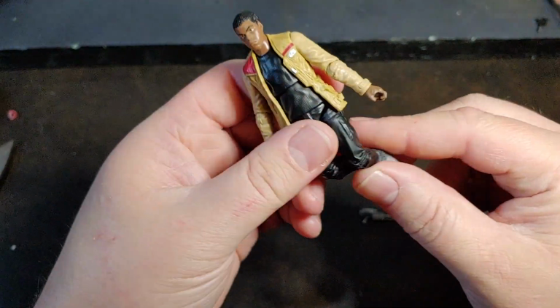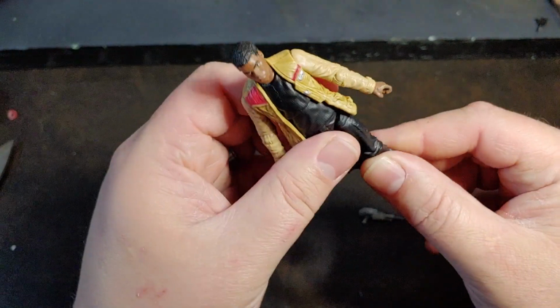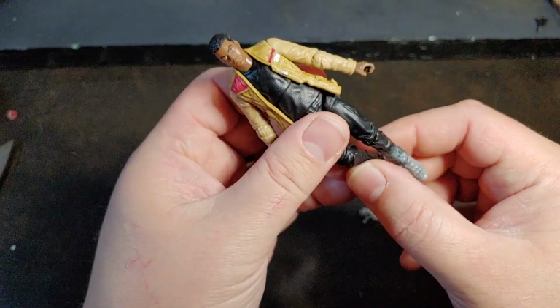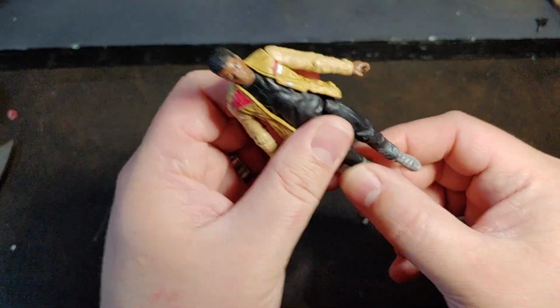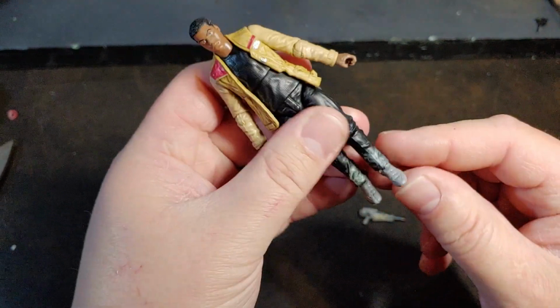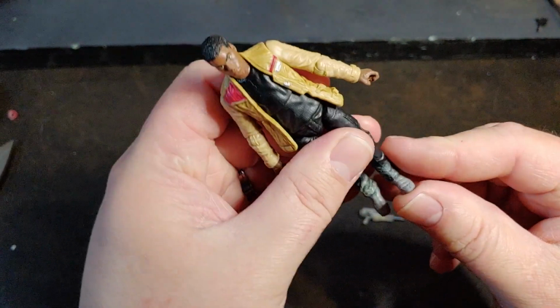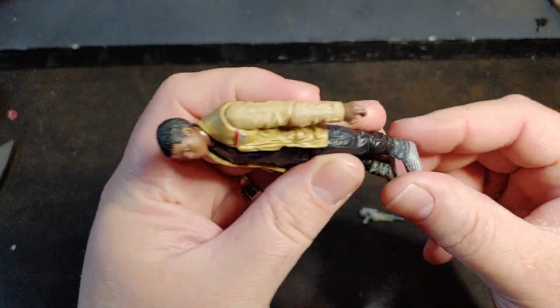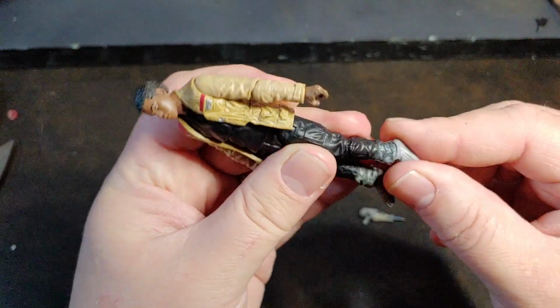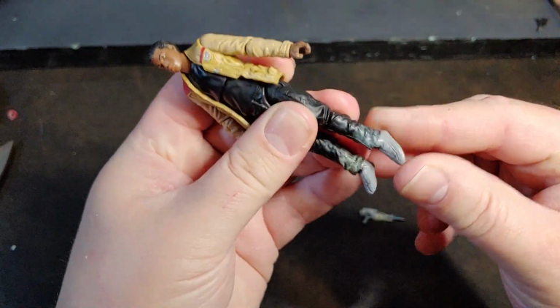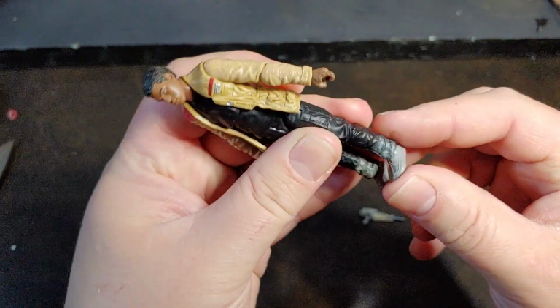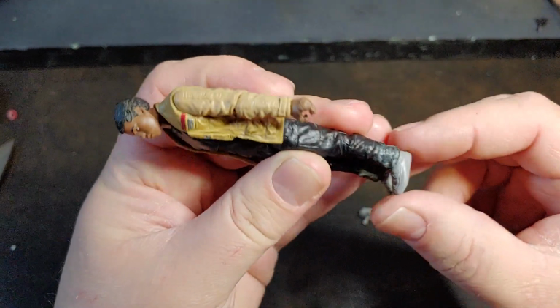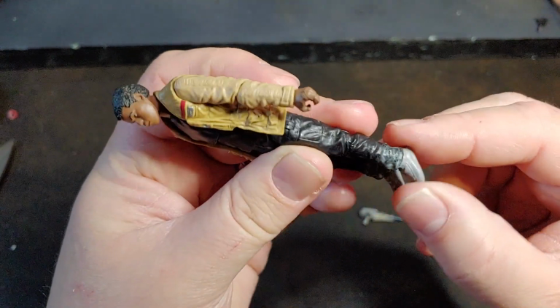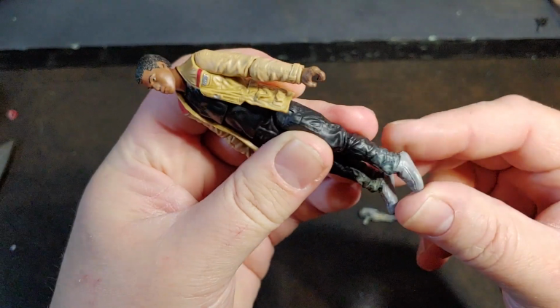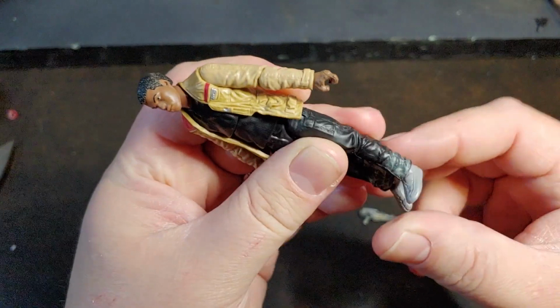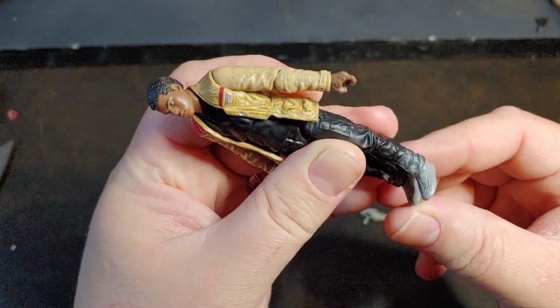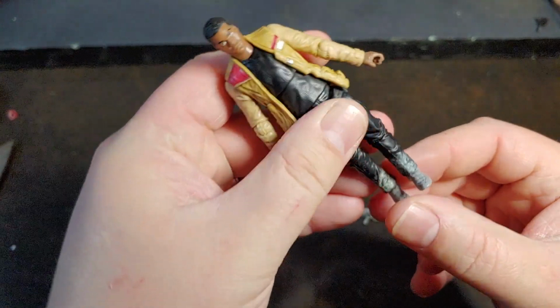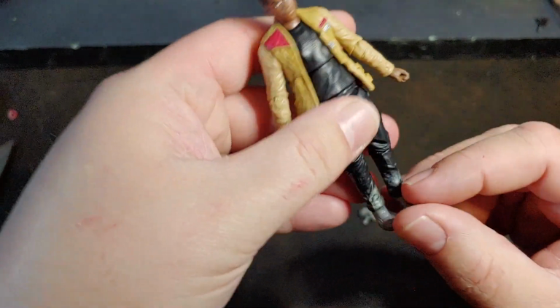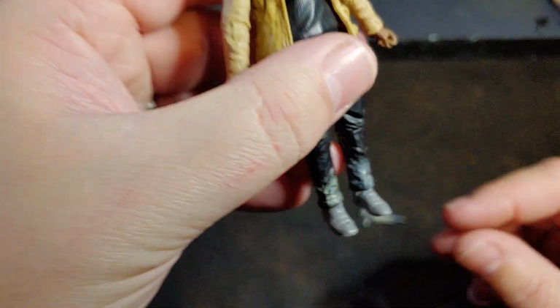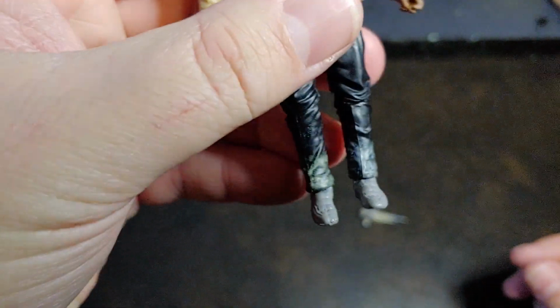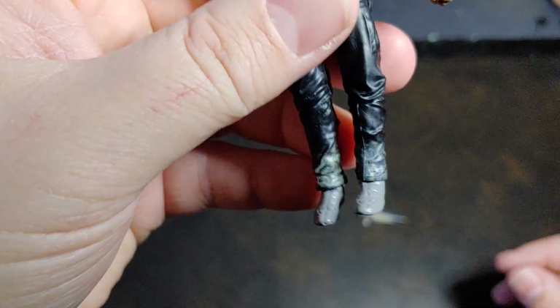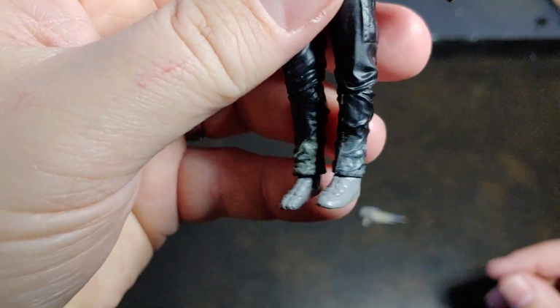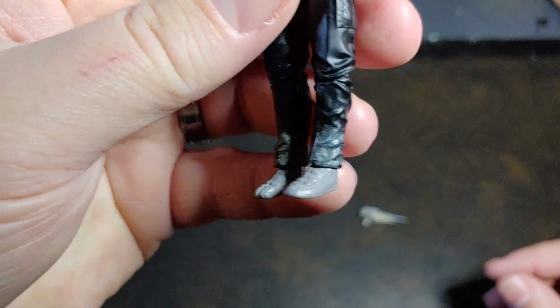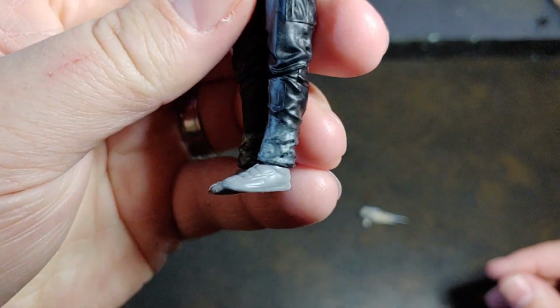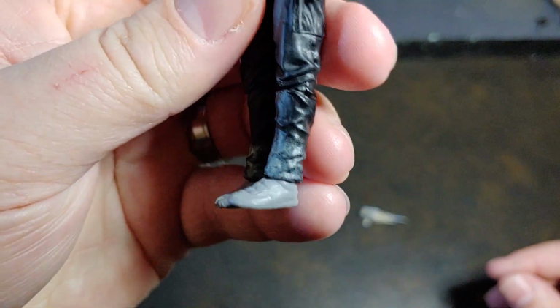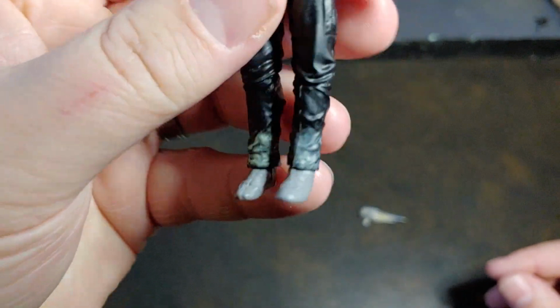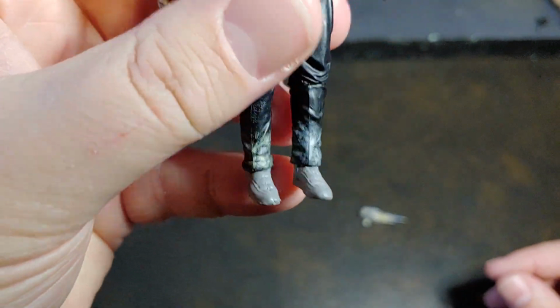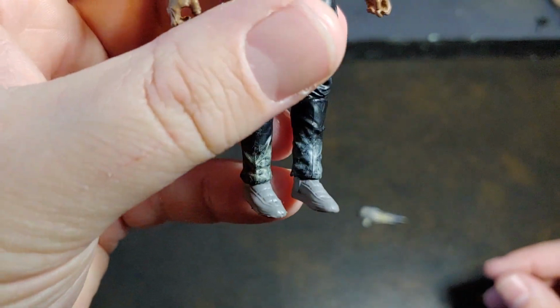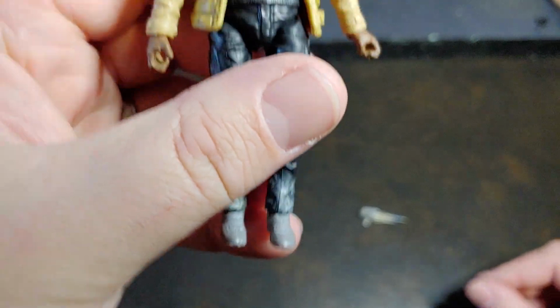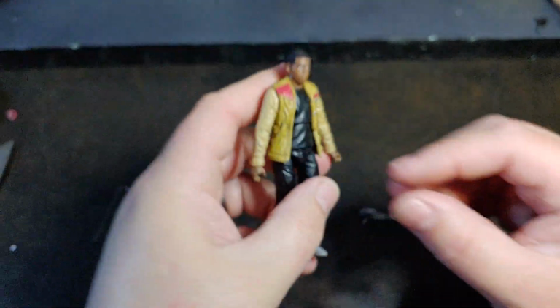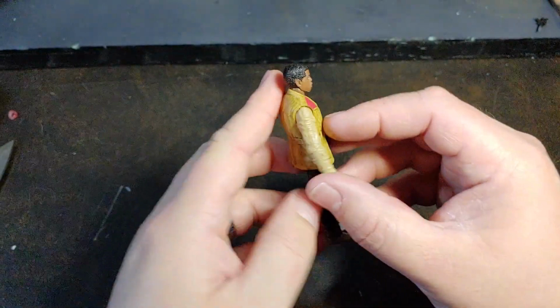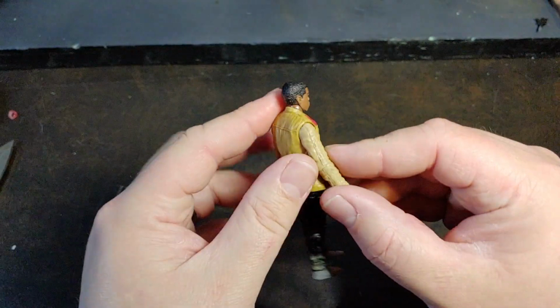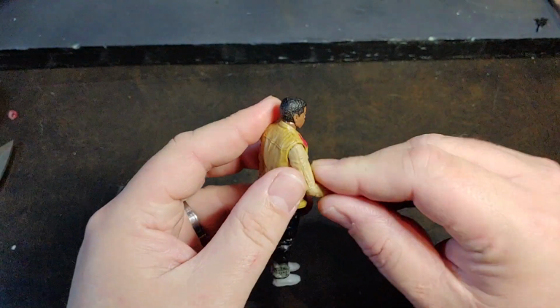He only has a little bit of knee articulation there. And then, of course, he does have the ankle articulation. It's really weird — there's mud detail there on his ankles too. I do feel that's really kind of odd.